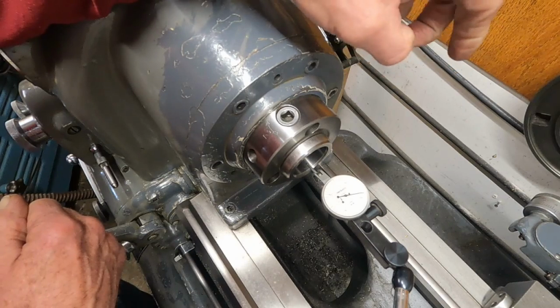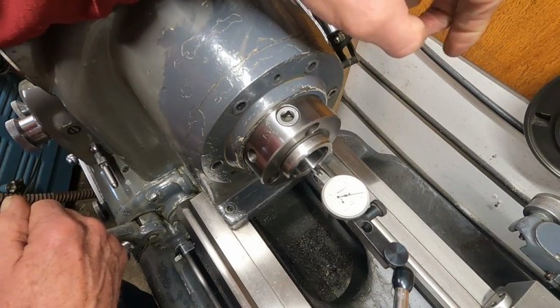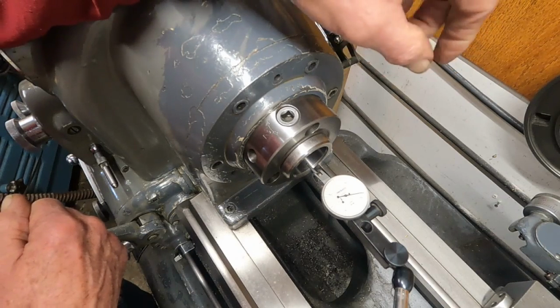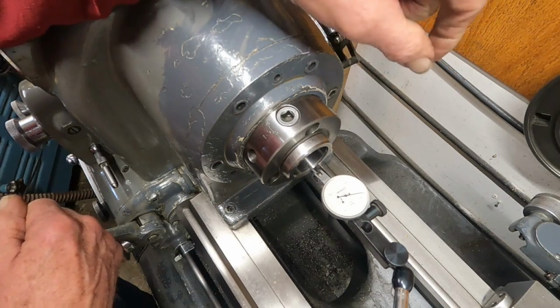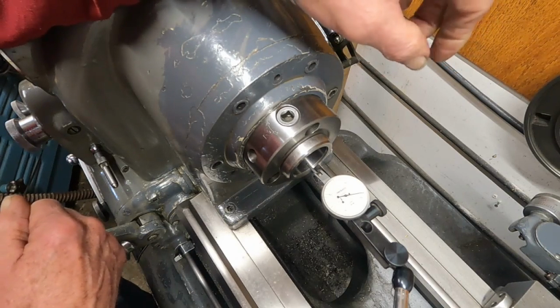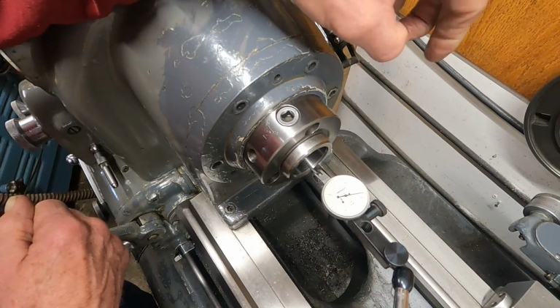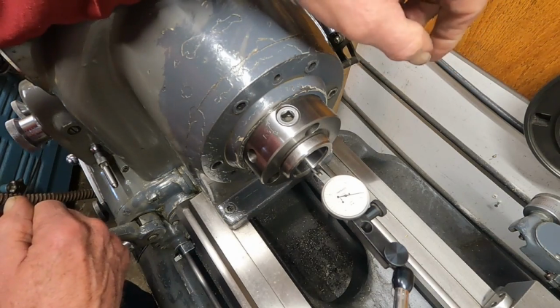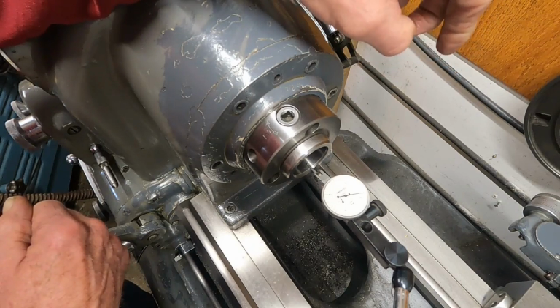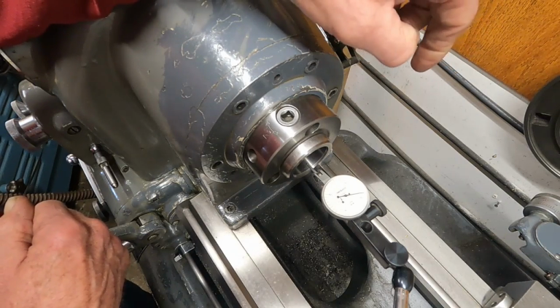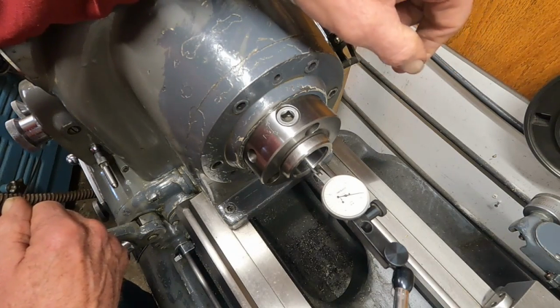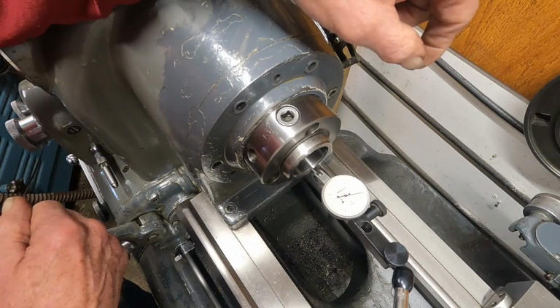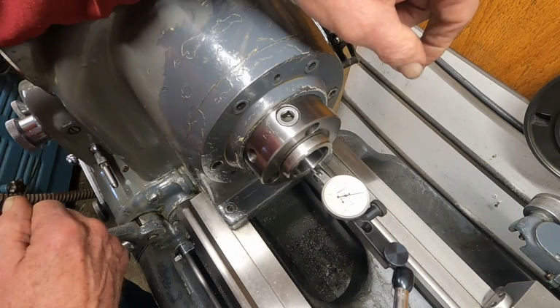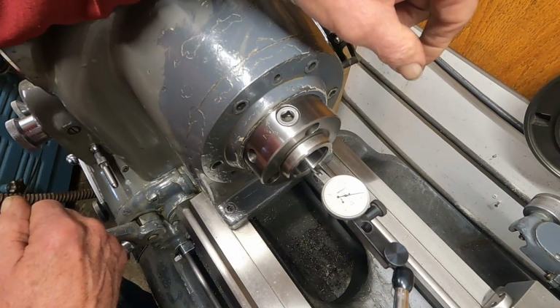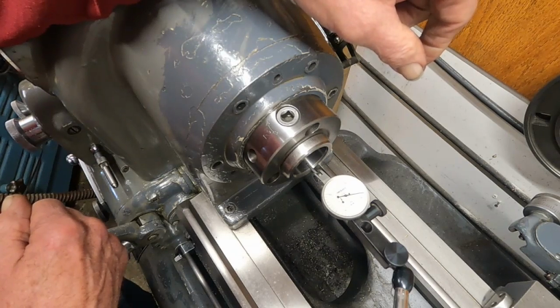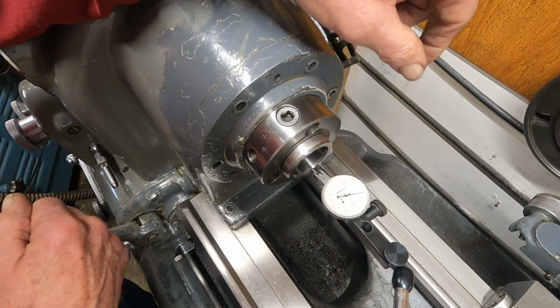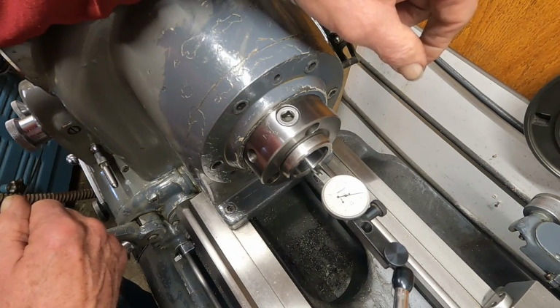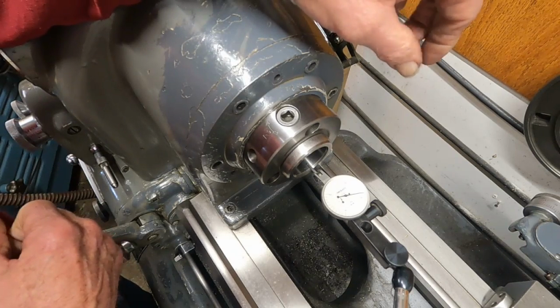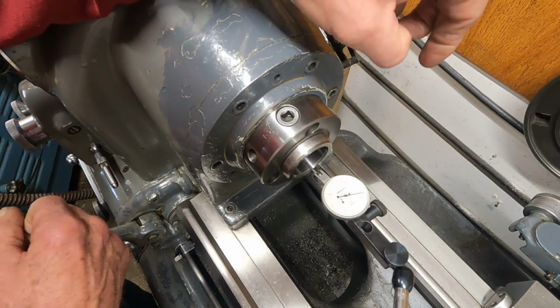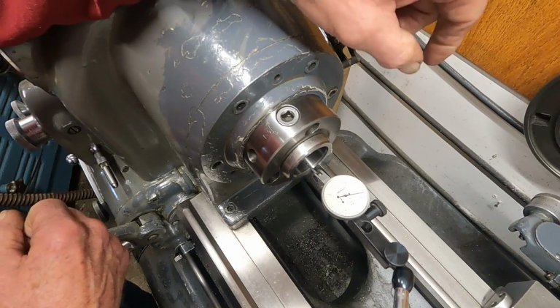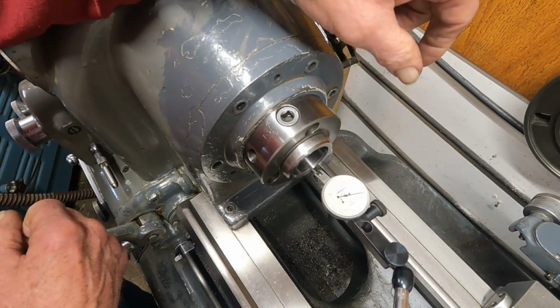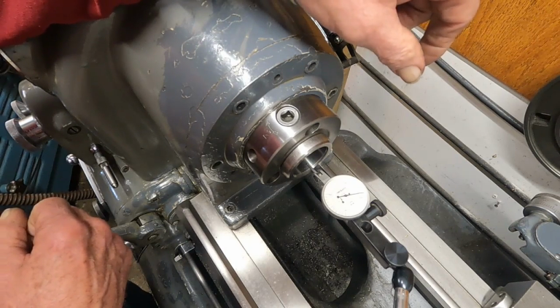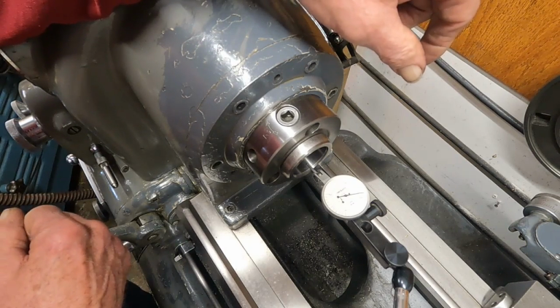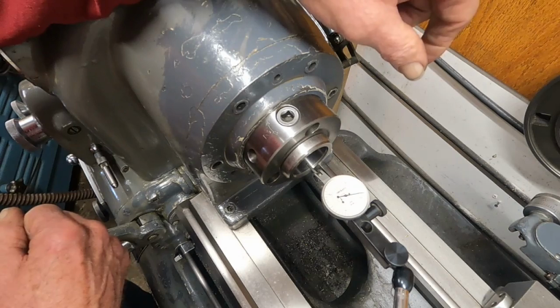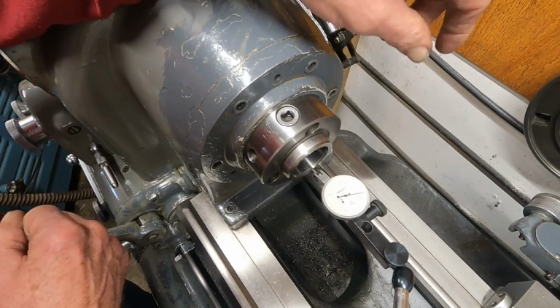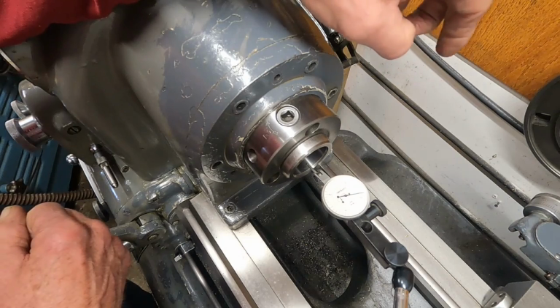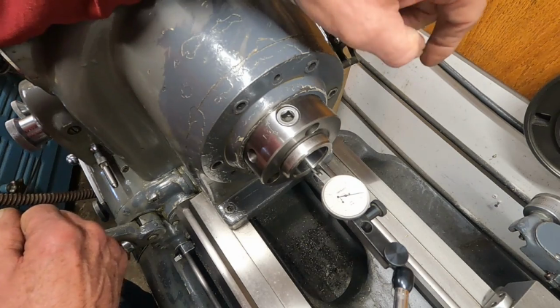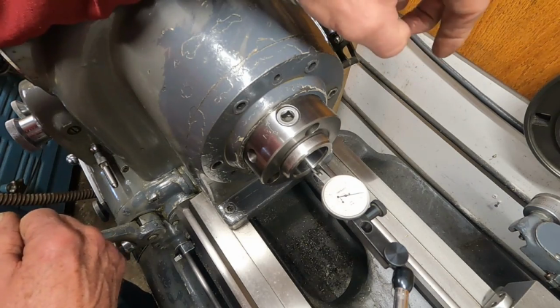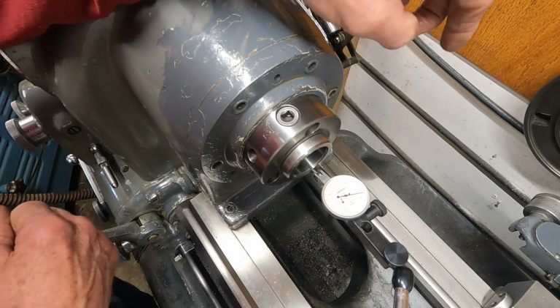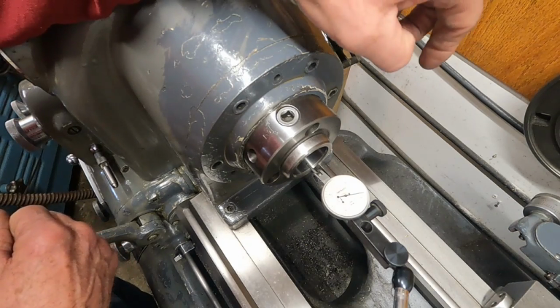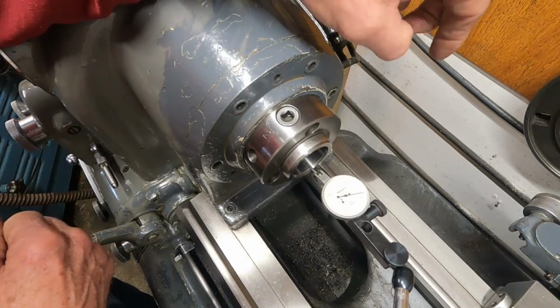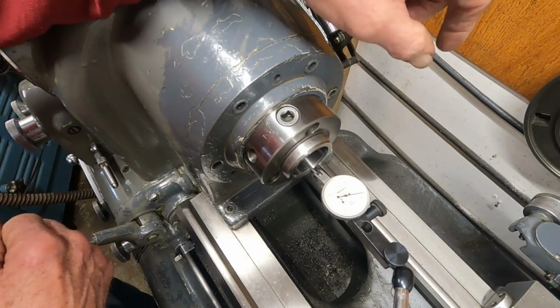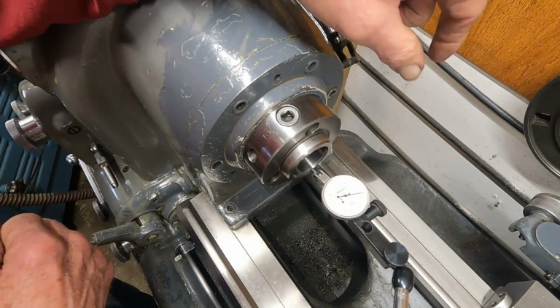Let's get on to Machine Tool Market Watch — Special Monarch 10EE Edition, with an odd tool room lathe thrown in.